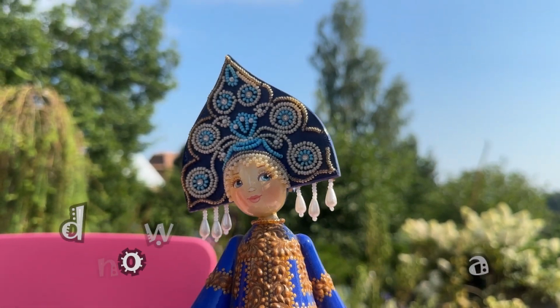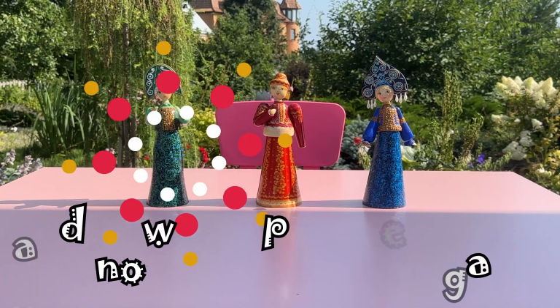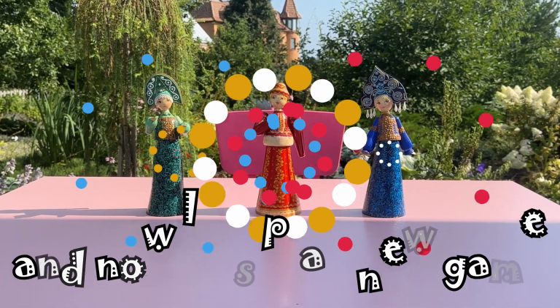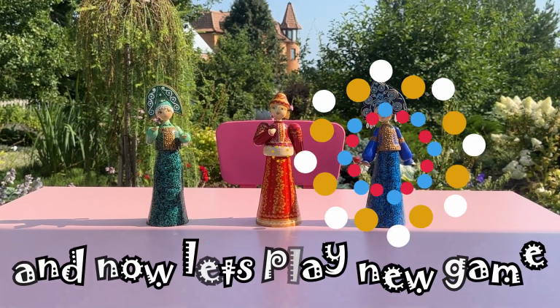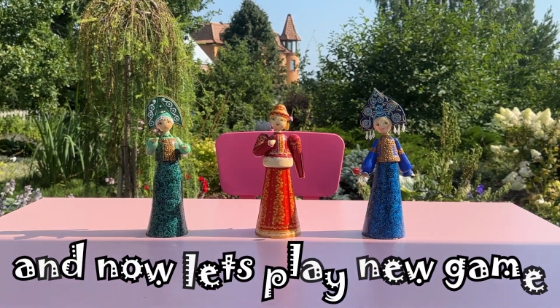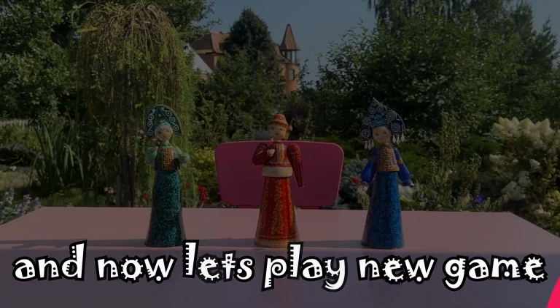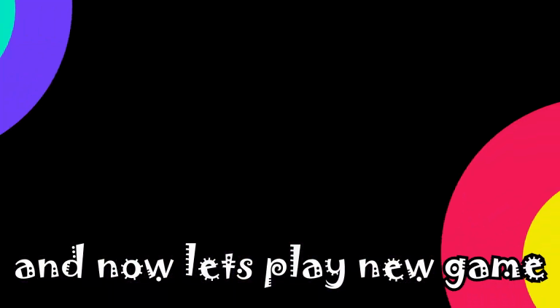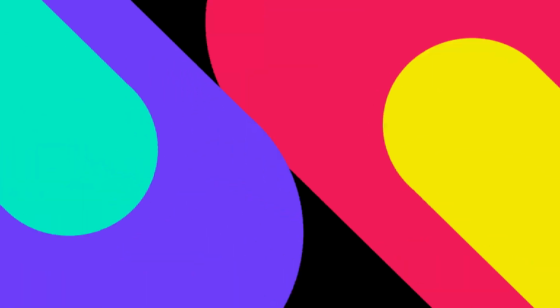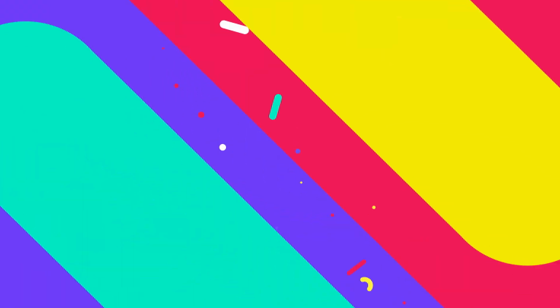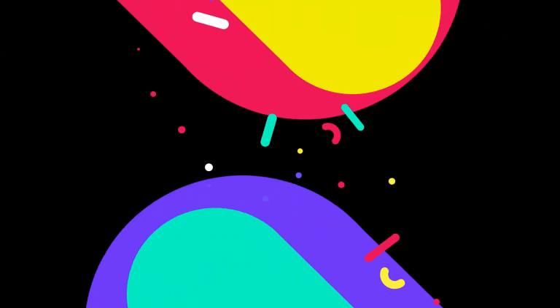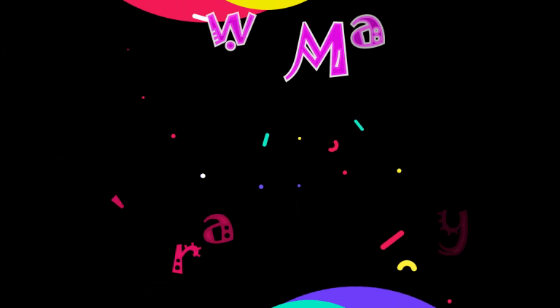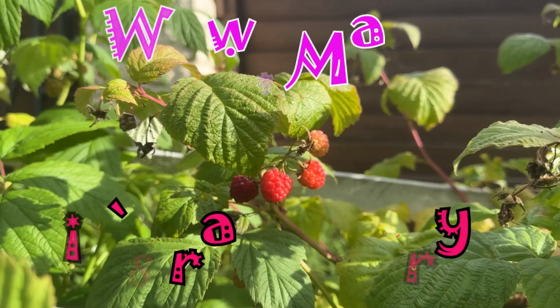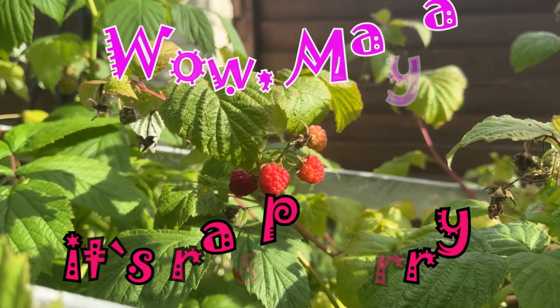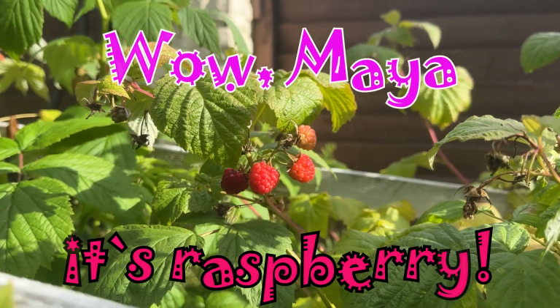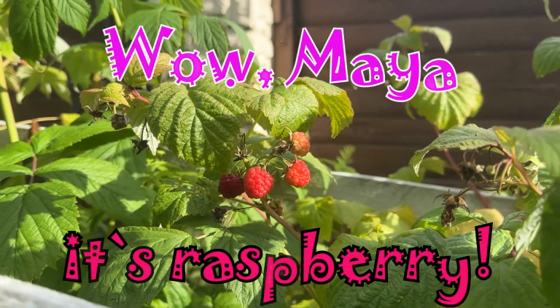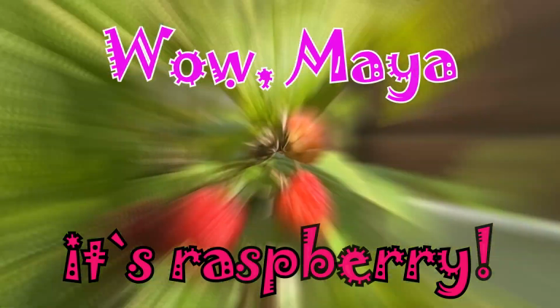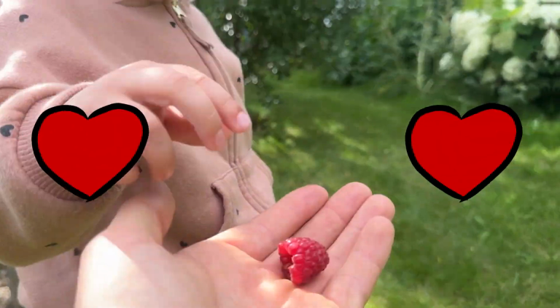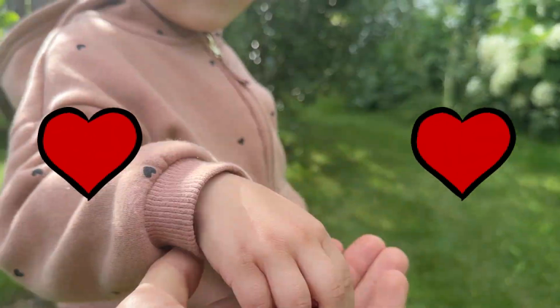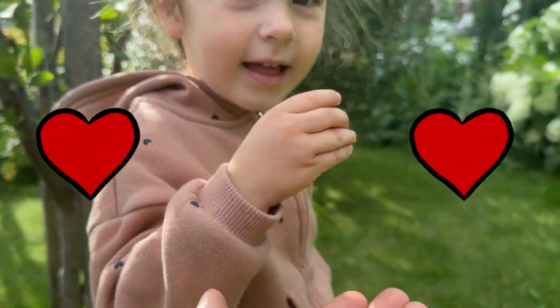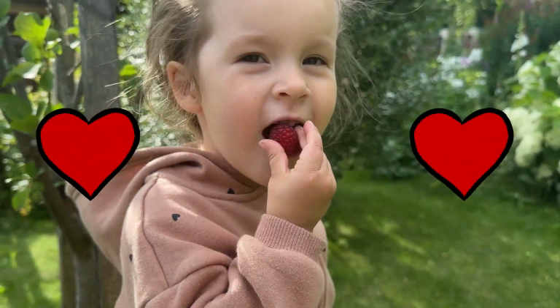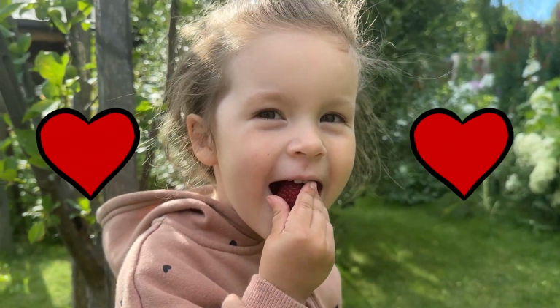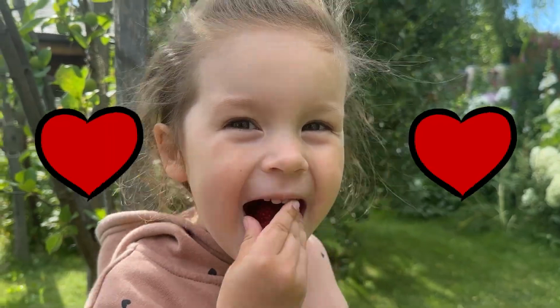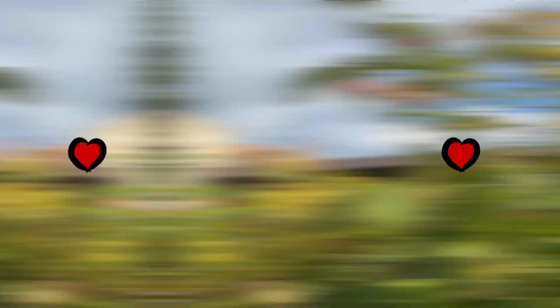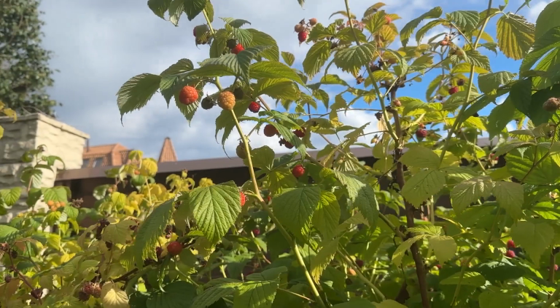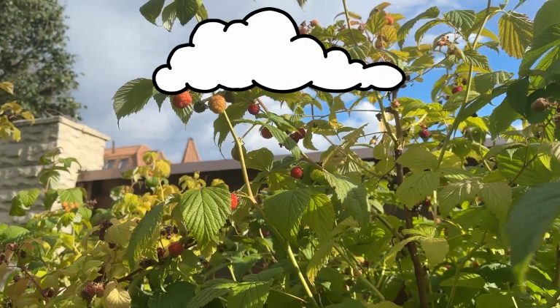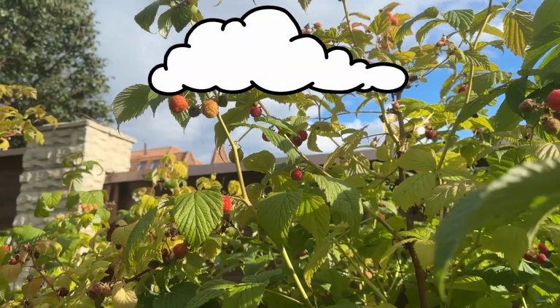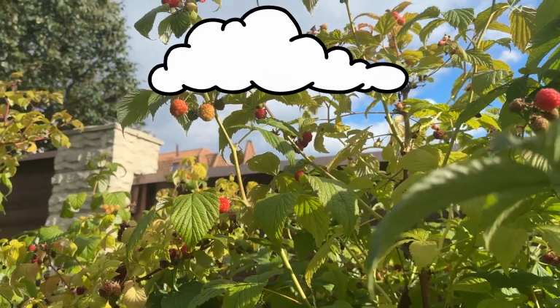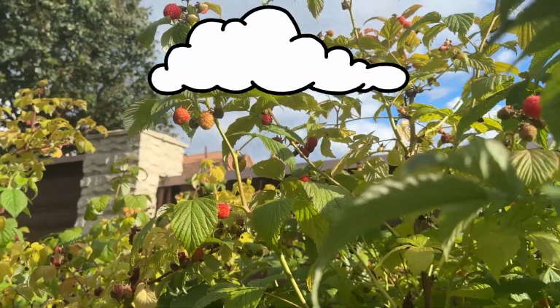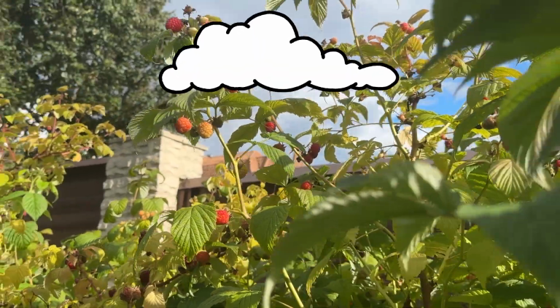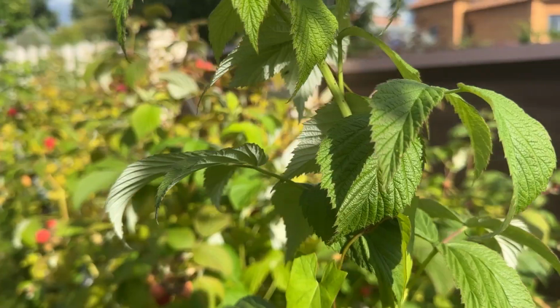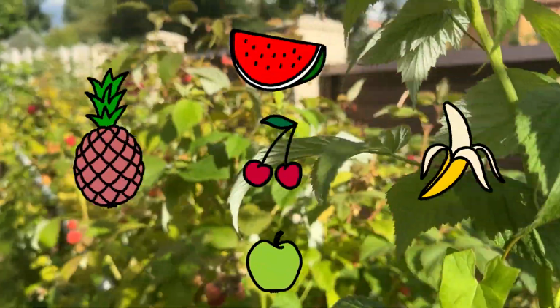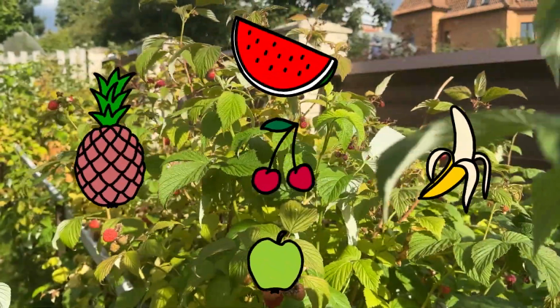And now let's move a little bit. Maya, do you want to run? Wow, so many raspberries. They are so sweet.